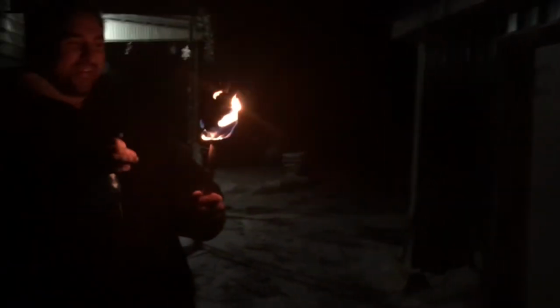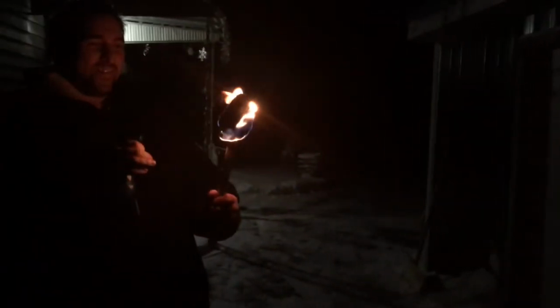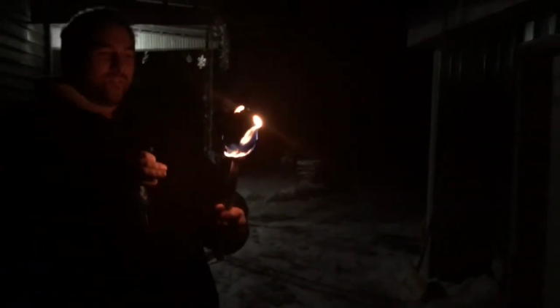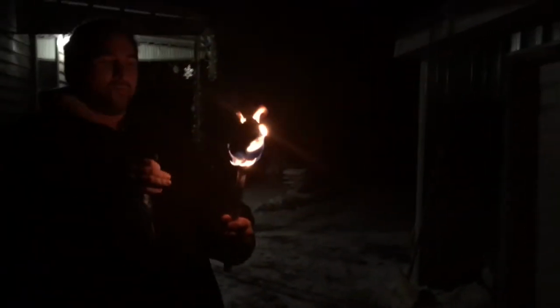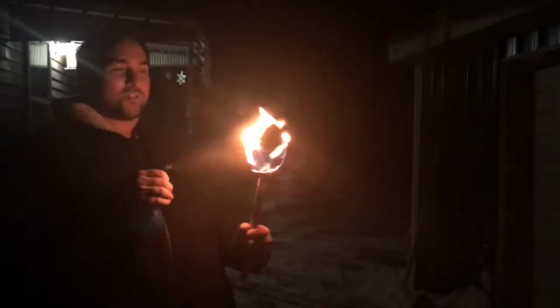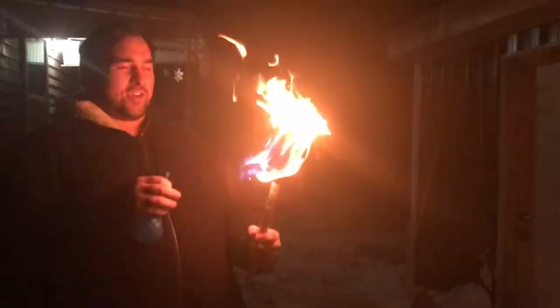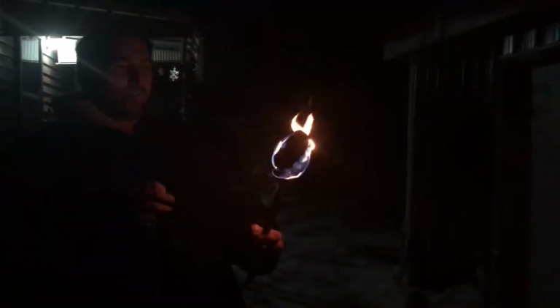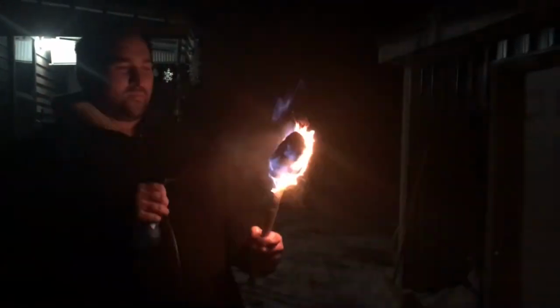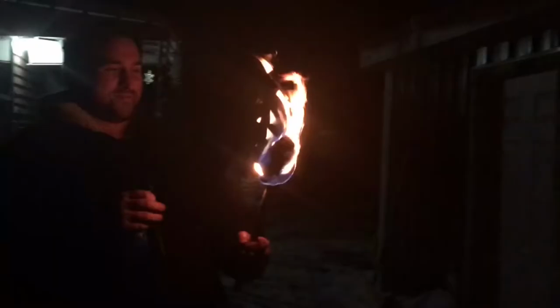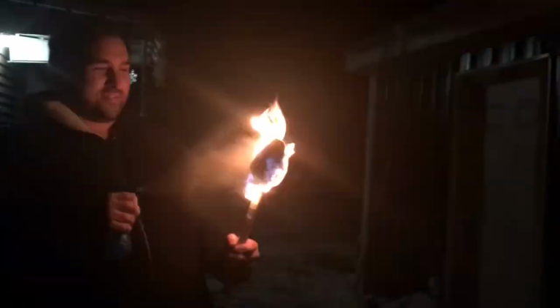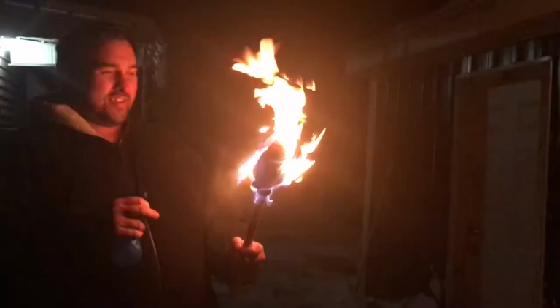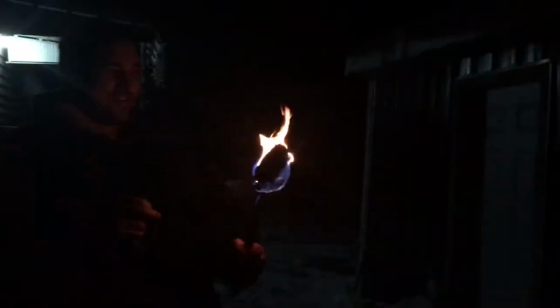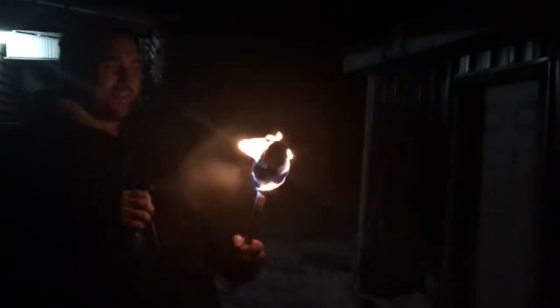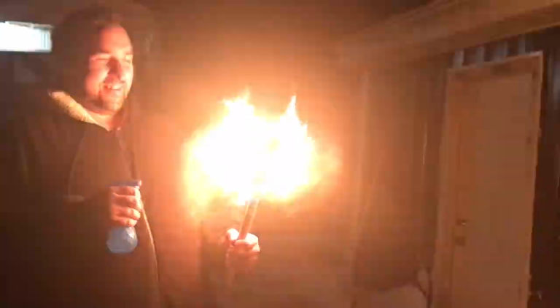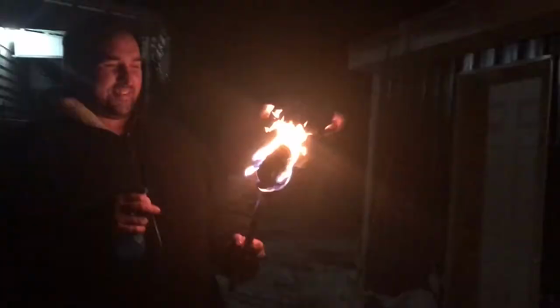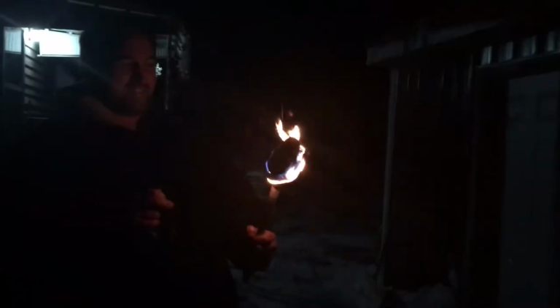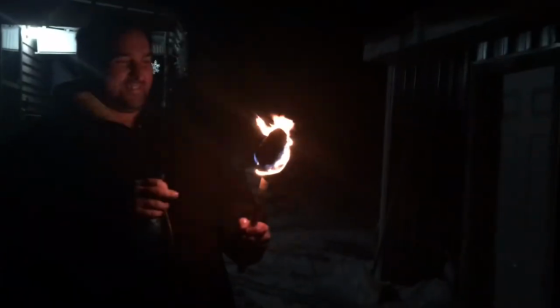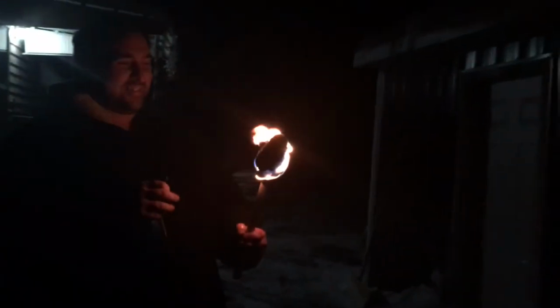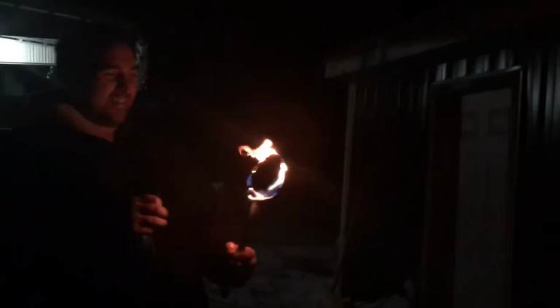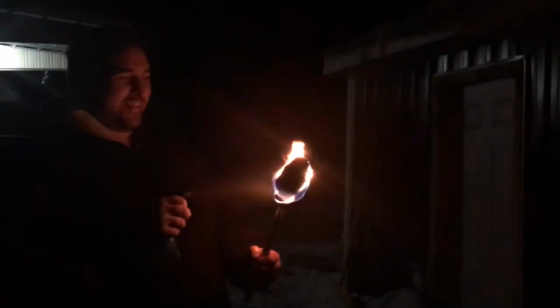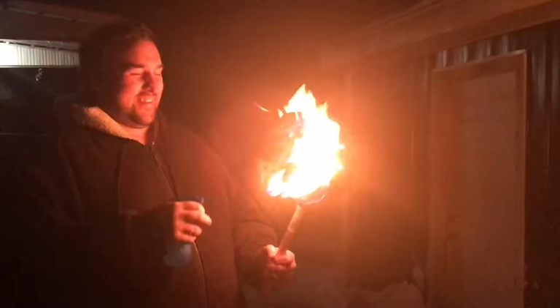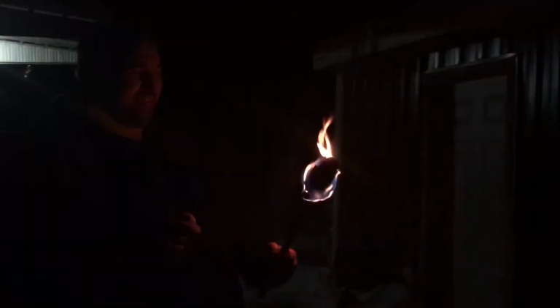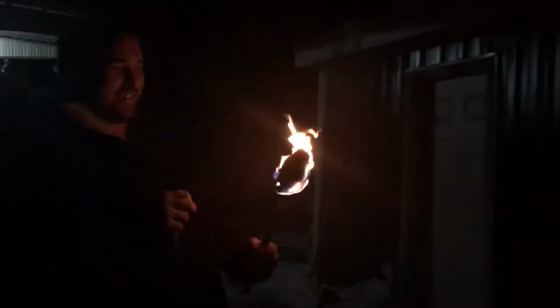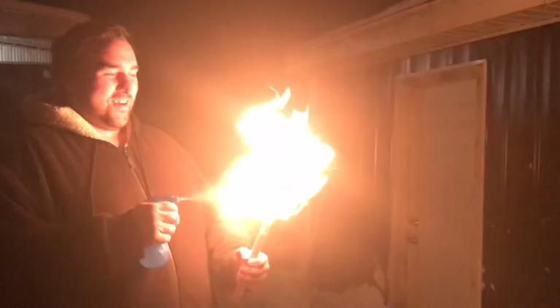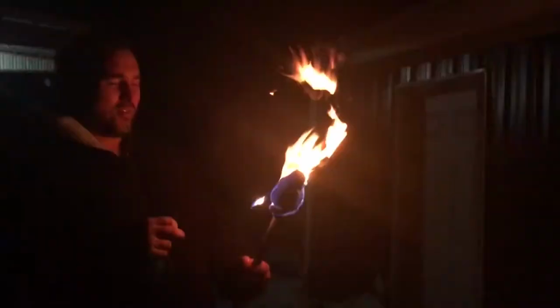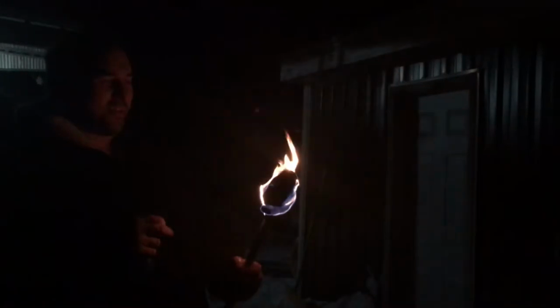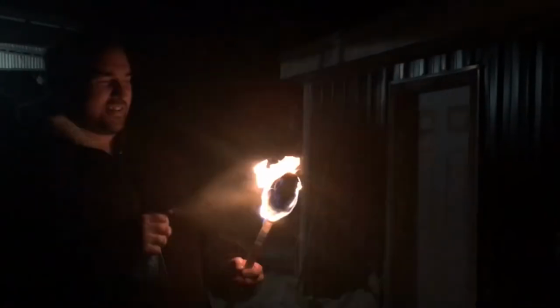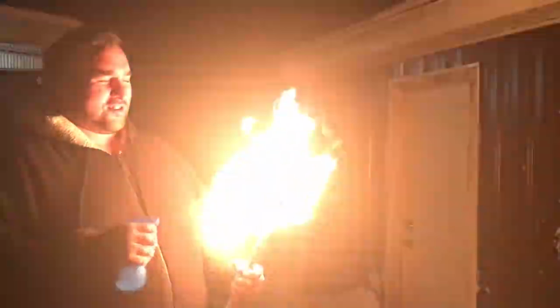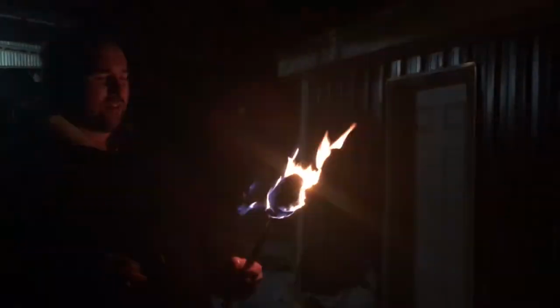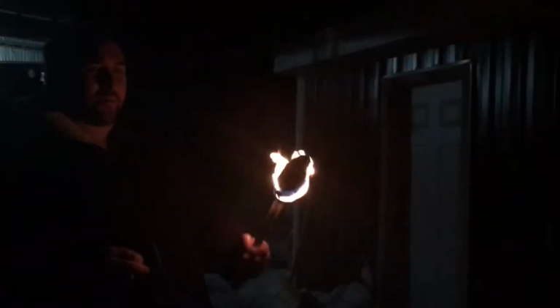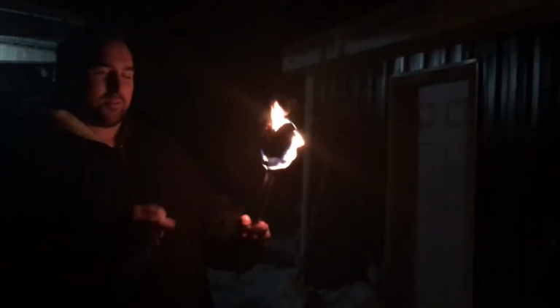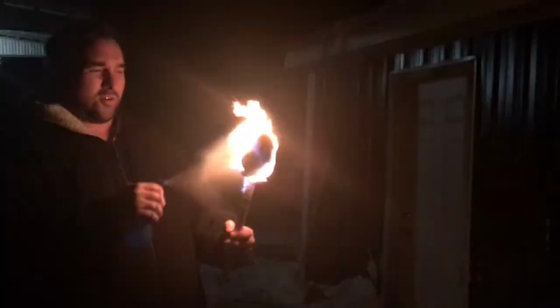For all you watchers at home, to make this more intense, just keep spraying it with some alcohol.